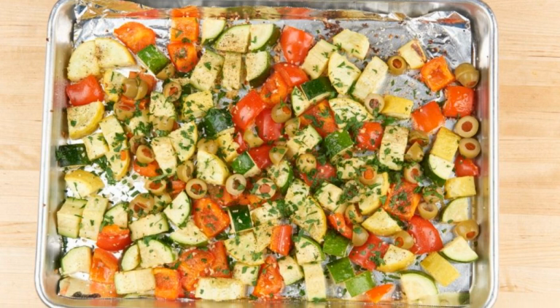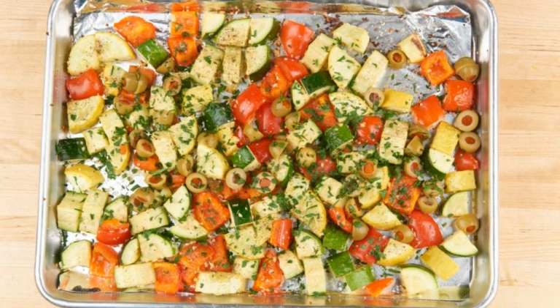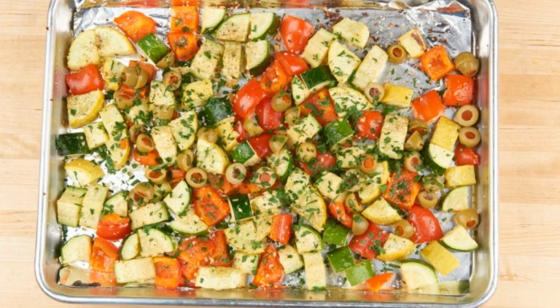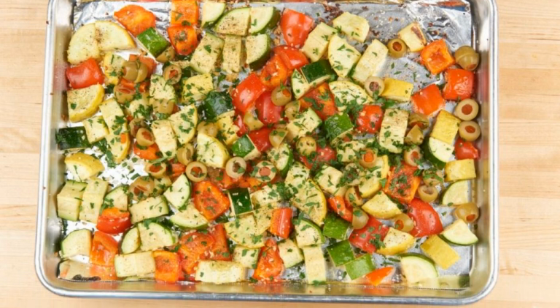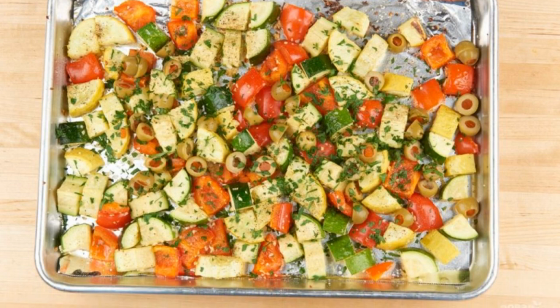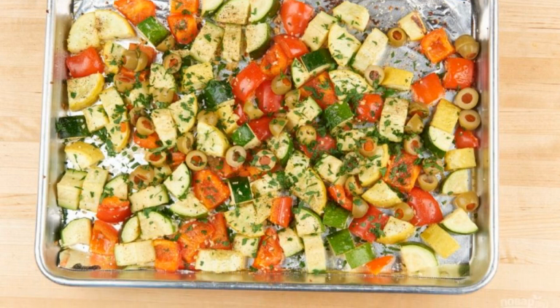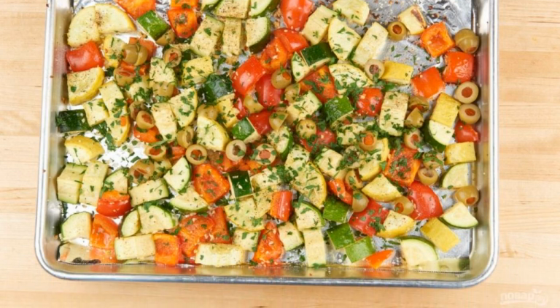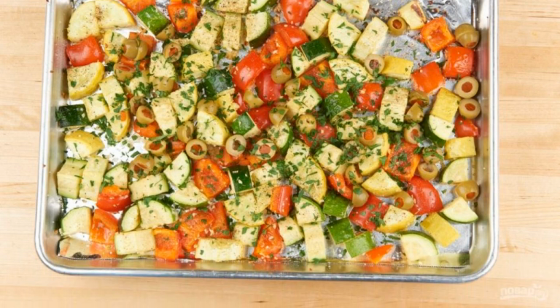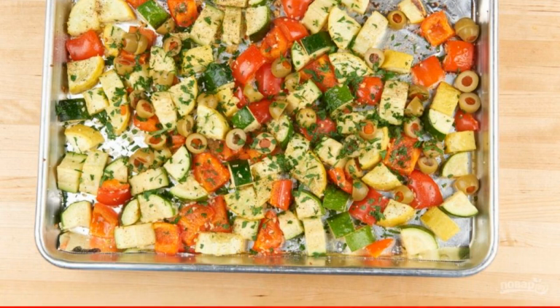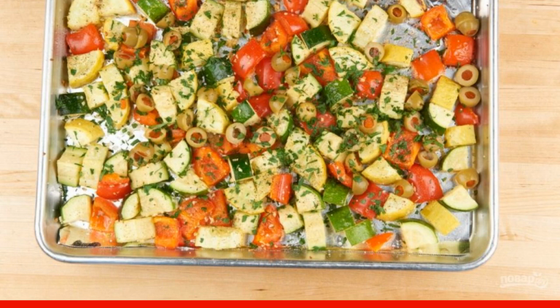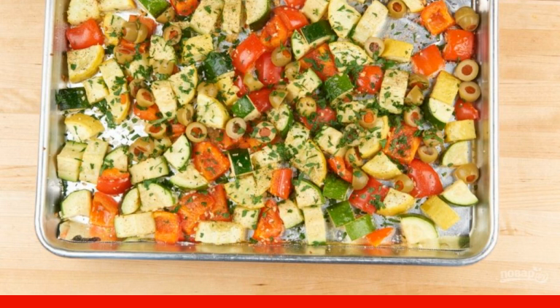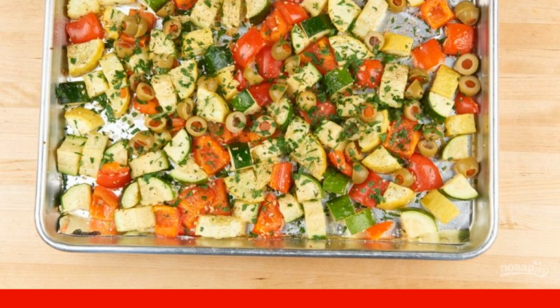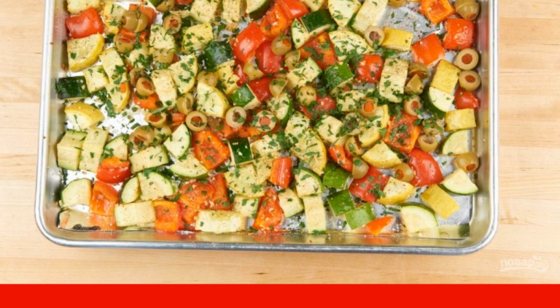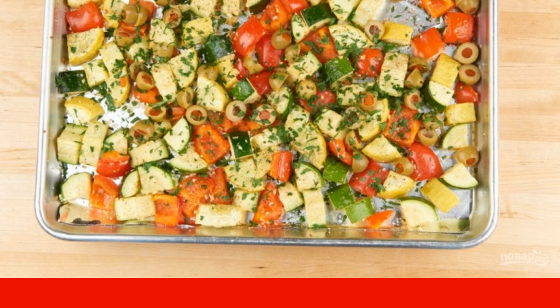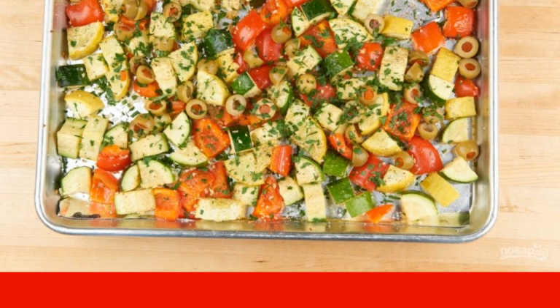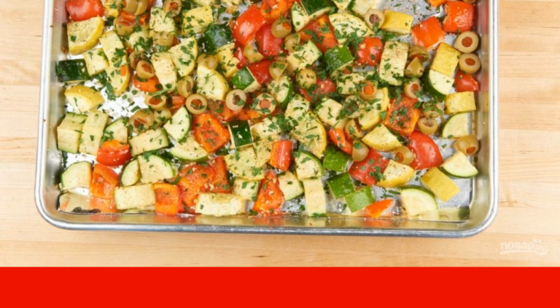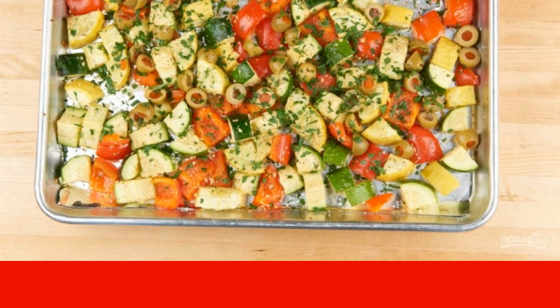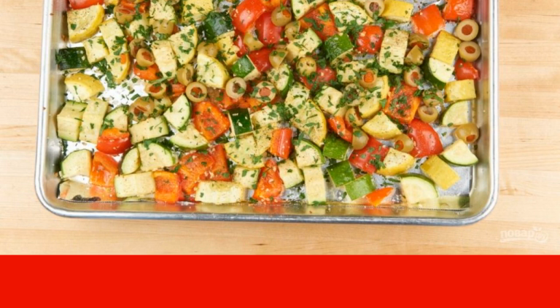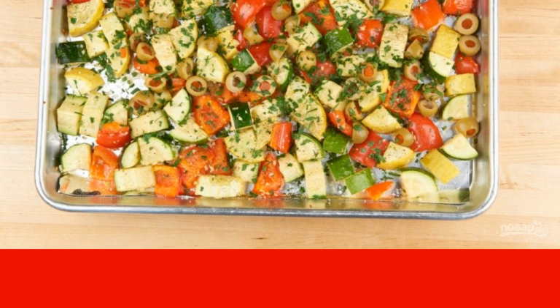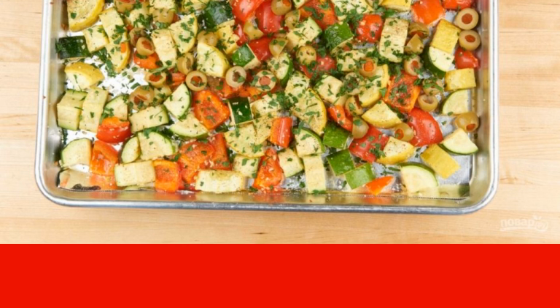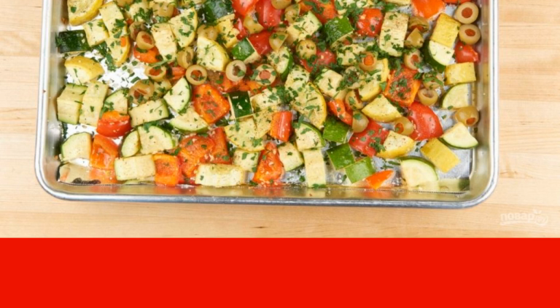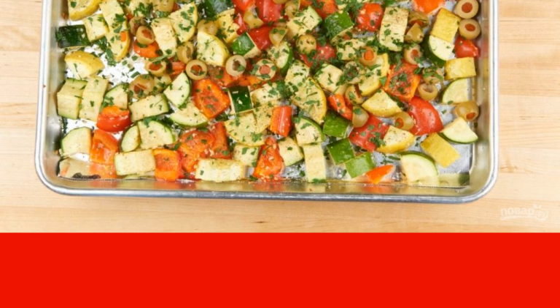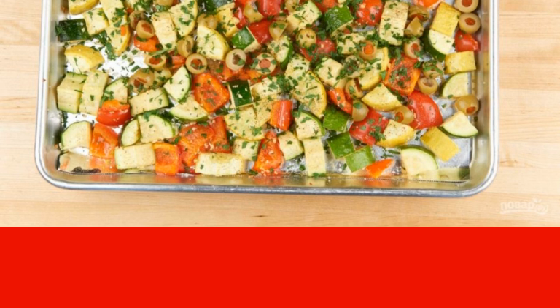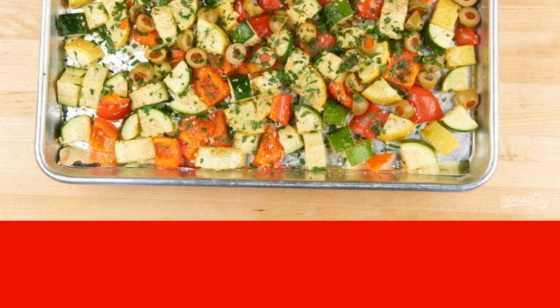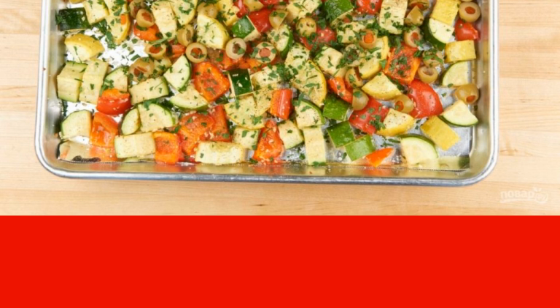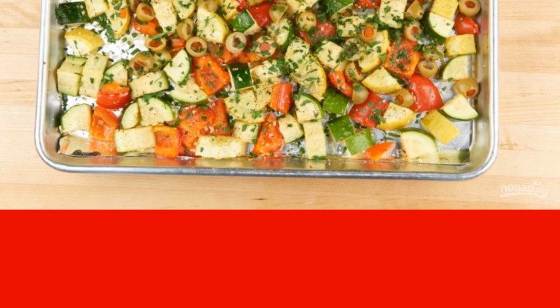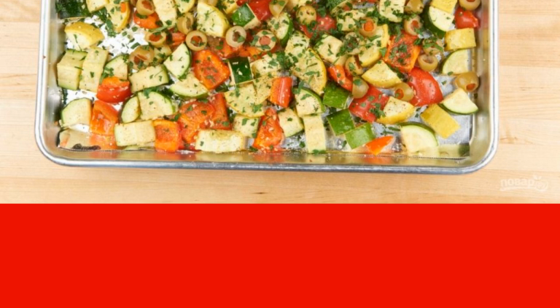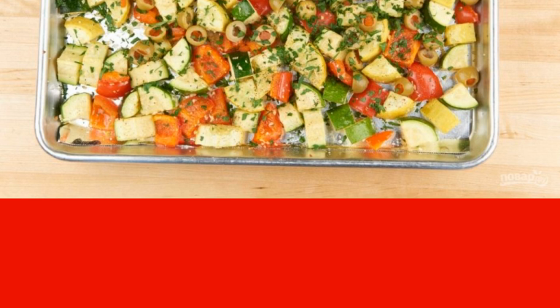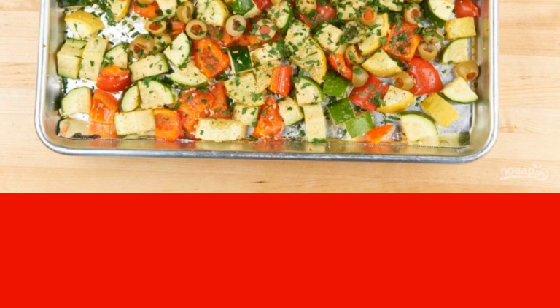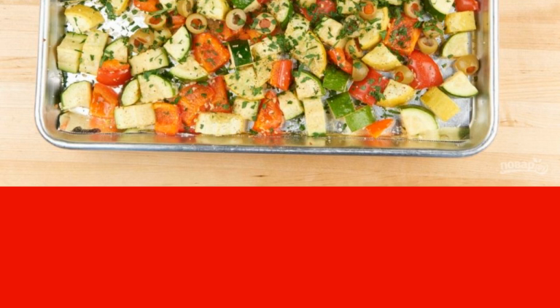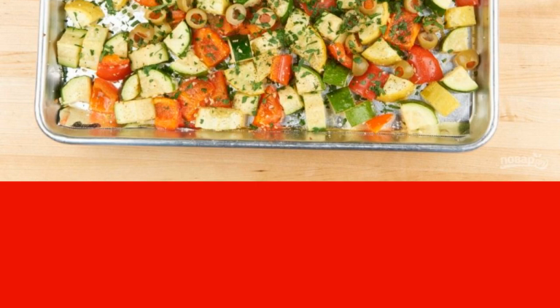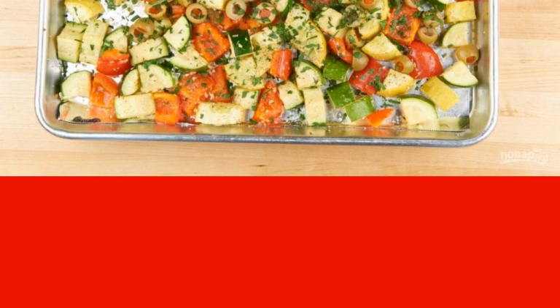Then transfer the vegetables to a baking sheet. Pour 2 tablespoons of oil over them. Add salt and pepper. Then put it in the oven for 22 minutes at 220 degrees. Then remove and add the olives with parsley. Mix it up.